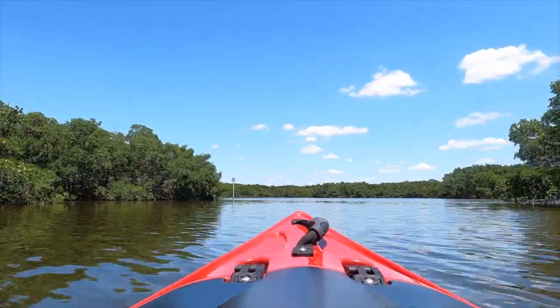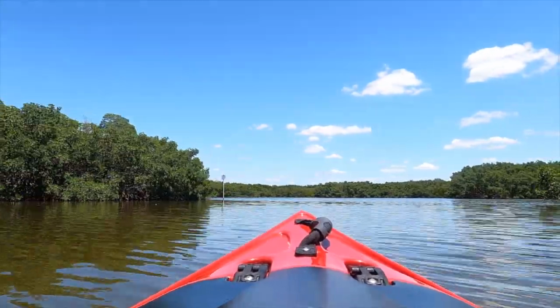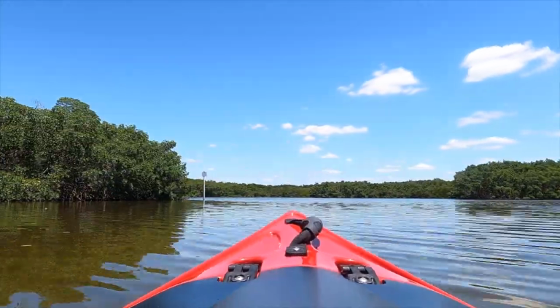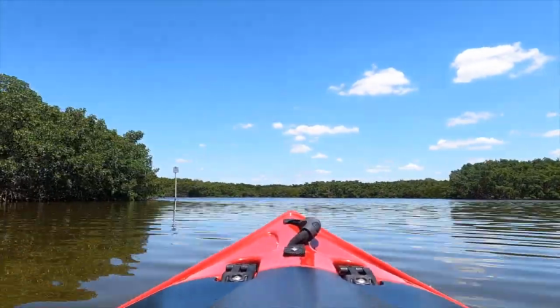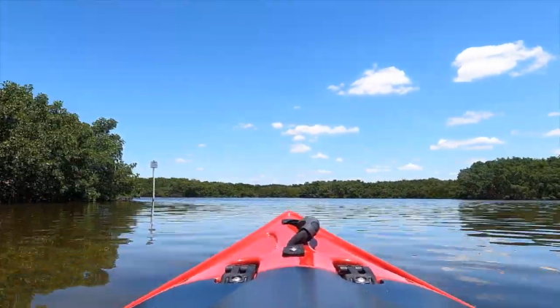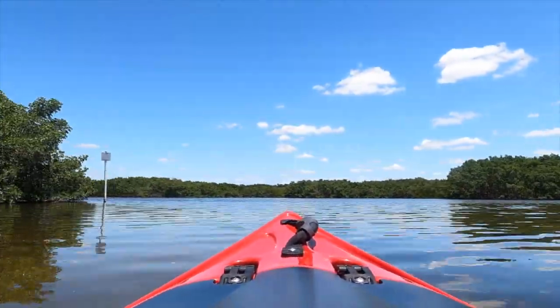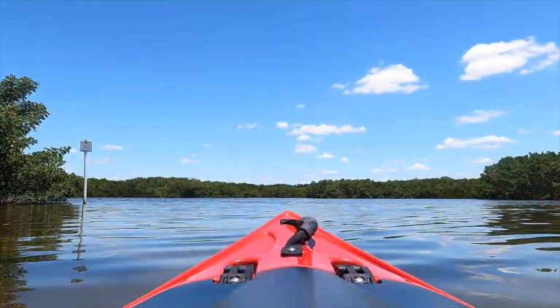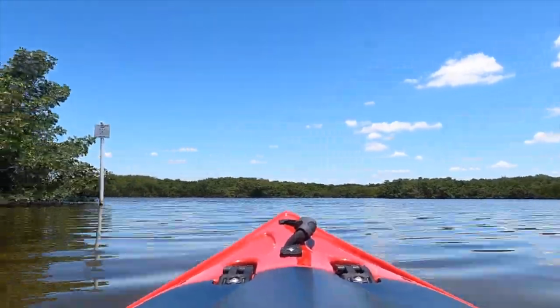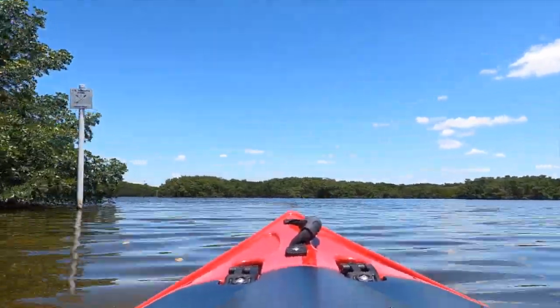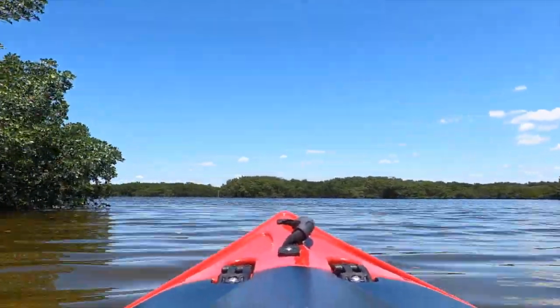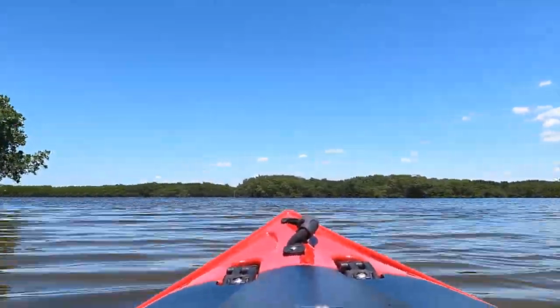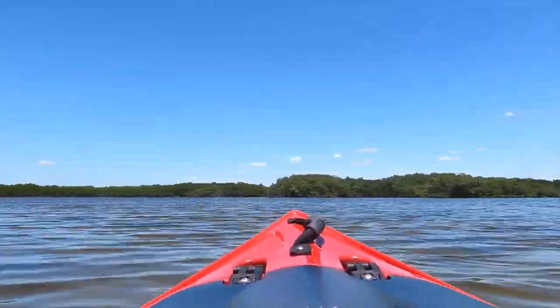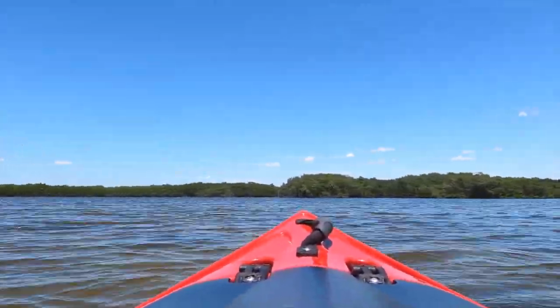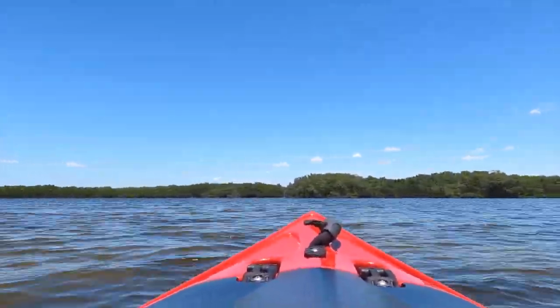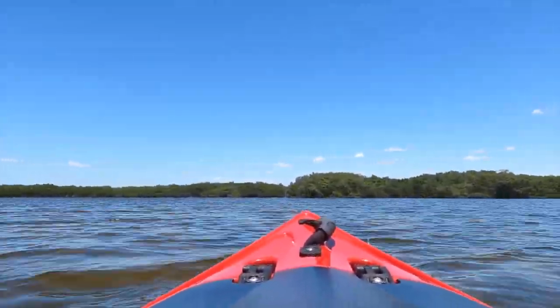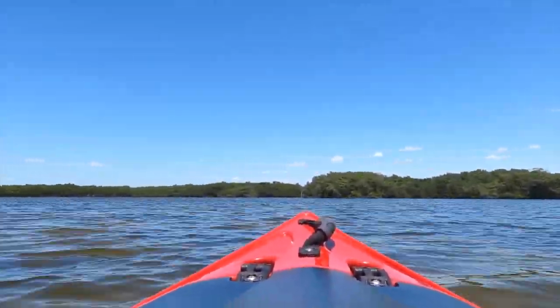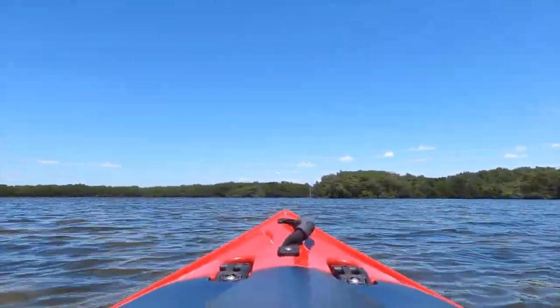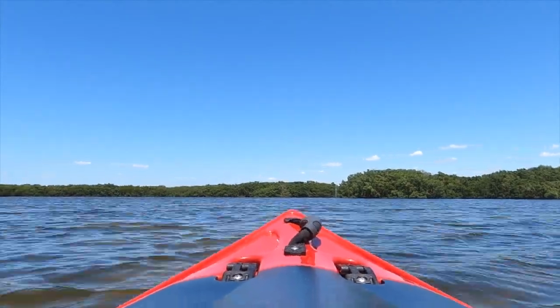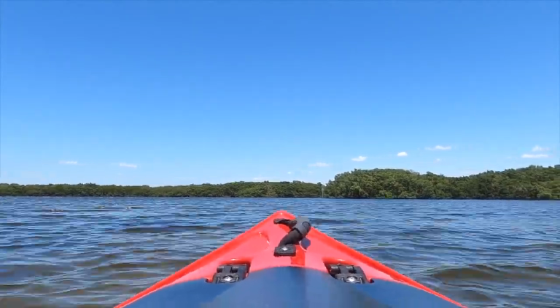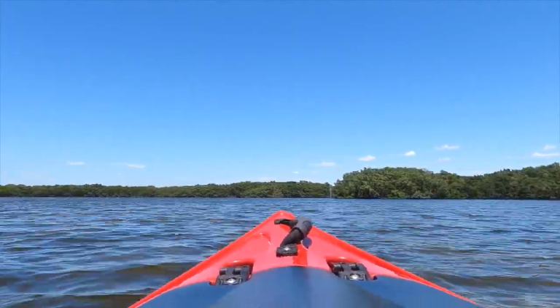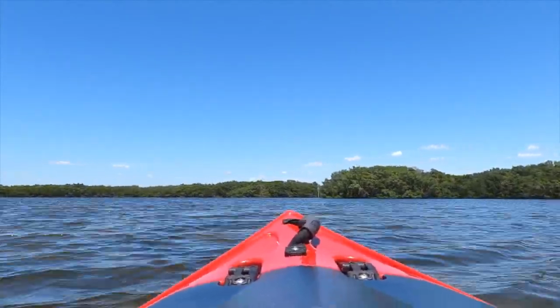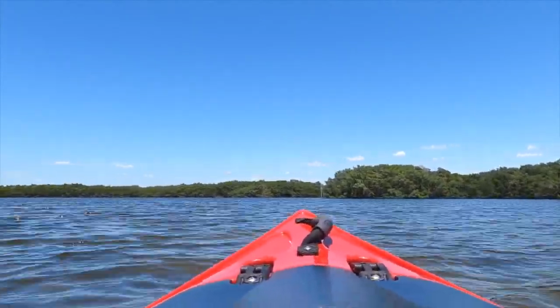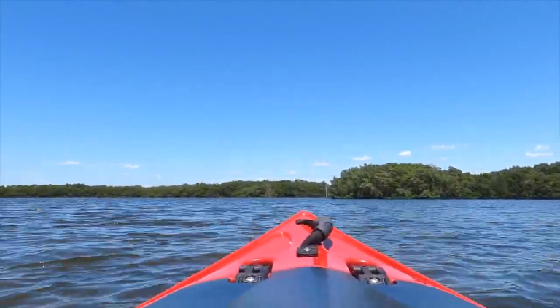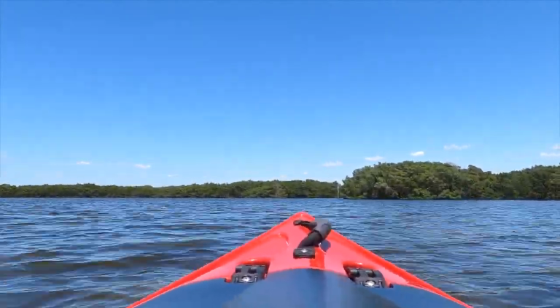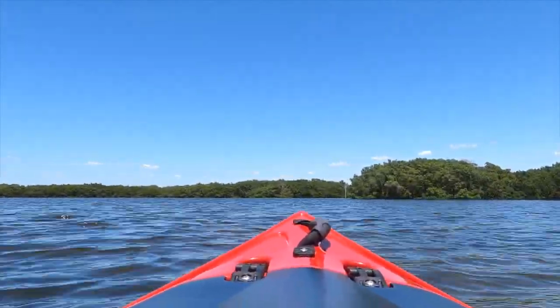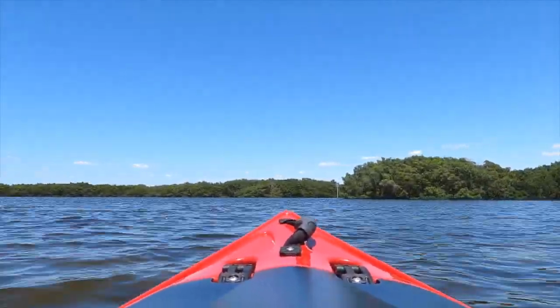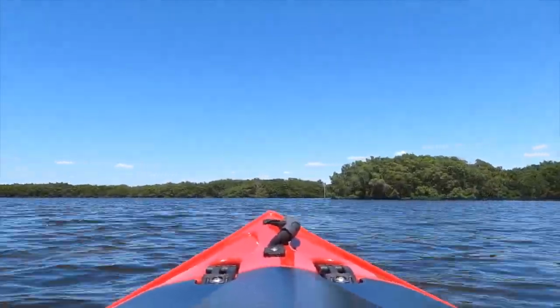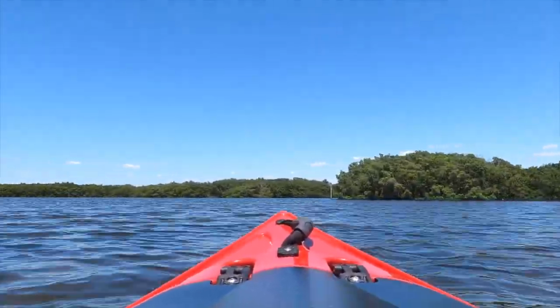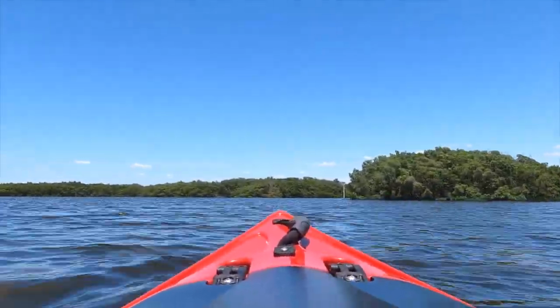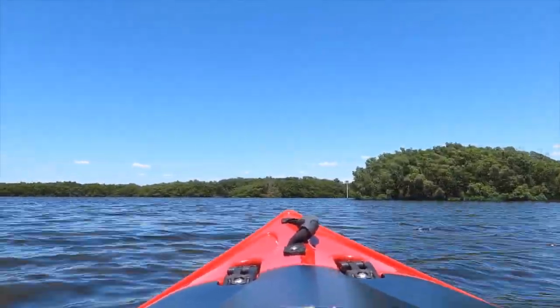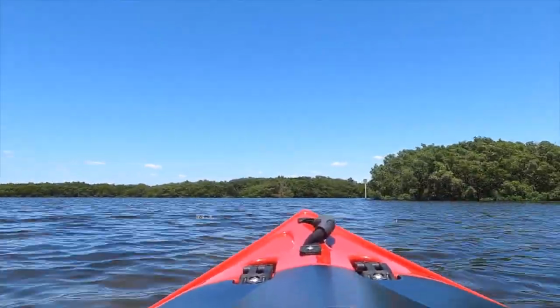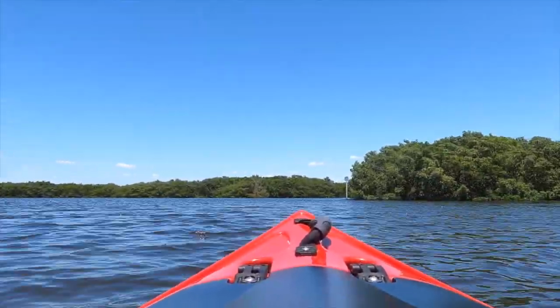I hope you don't mind, but I will be providing some narration during our journey. I'm in my own kayak, but you can rent from the park. The price is reasonable — $25 for four hours. Not bad, right?